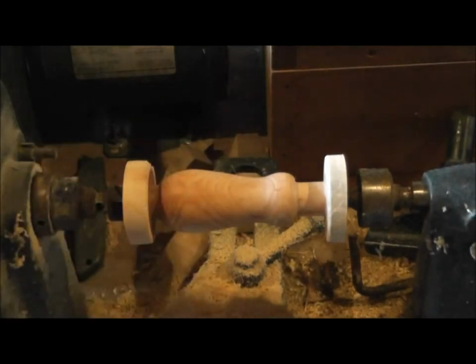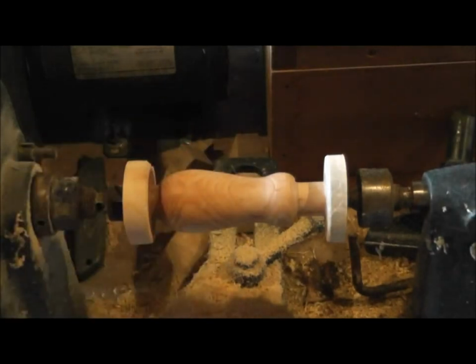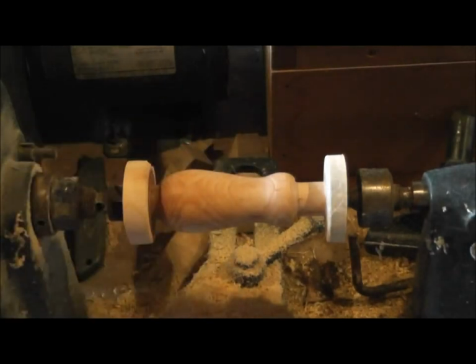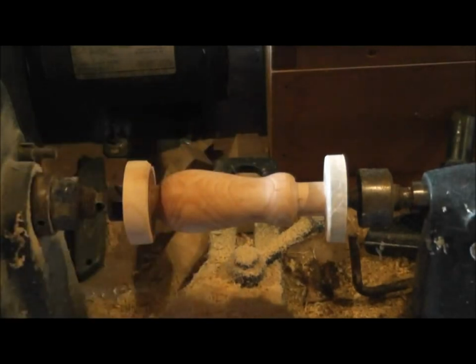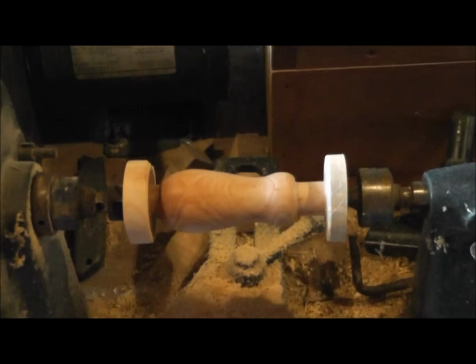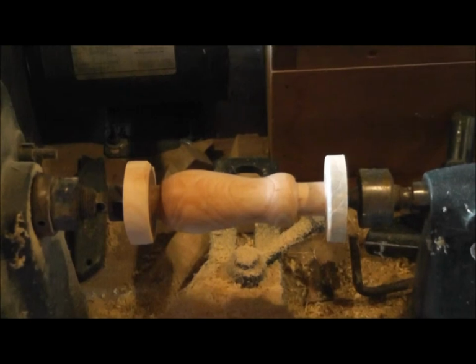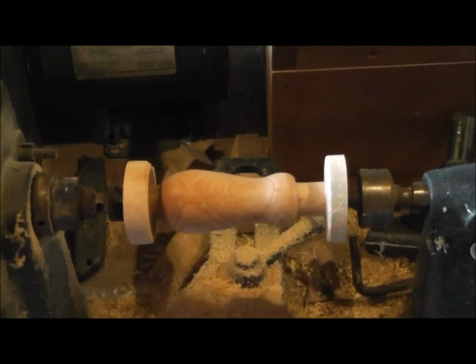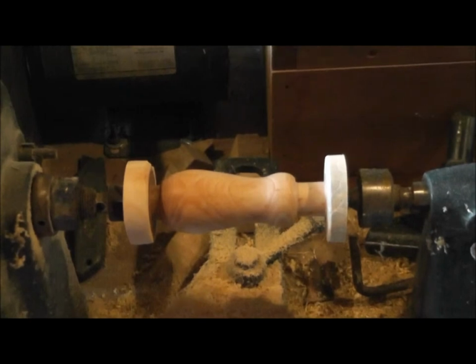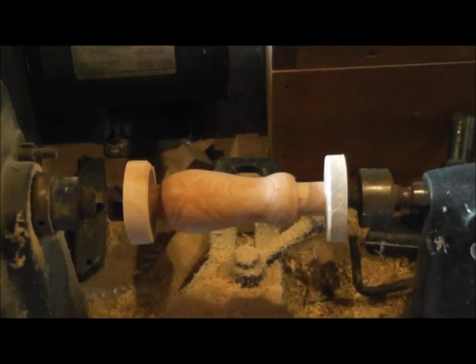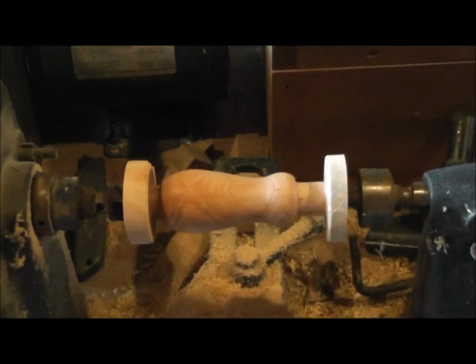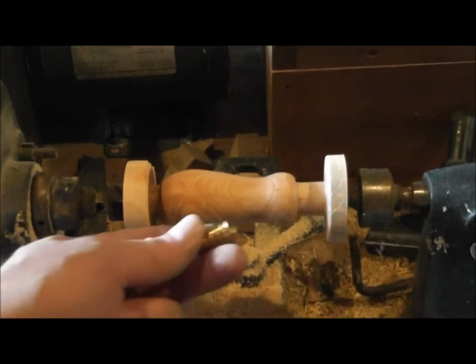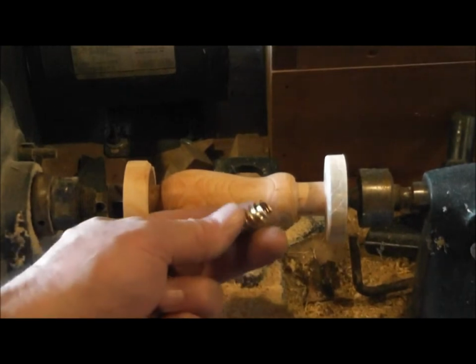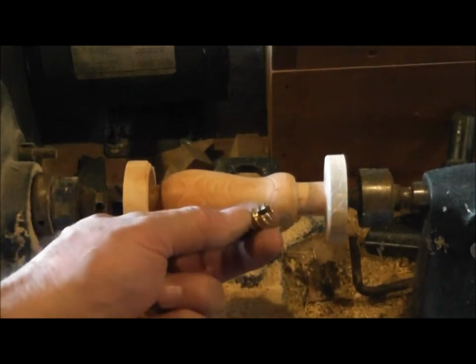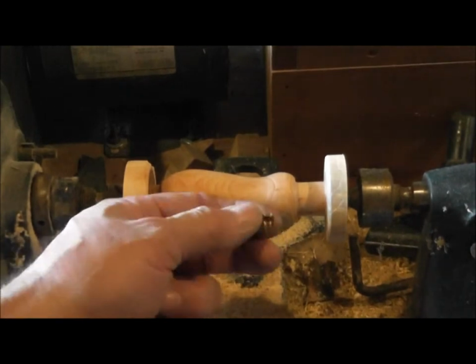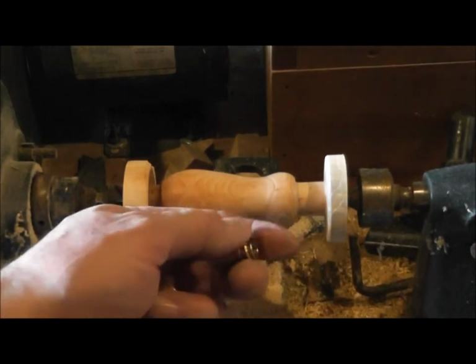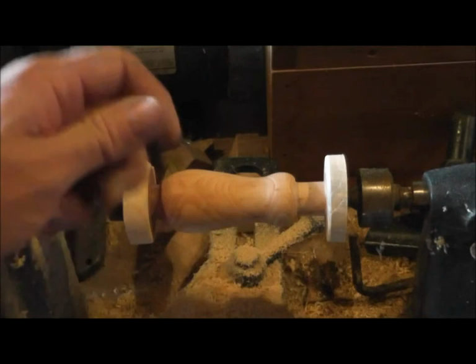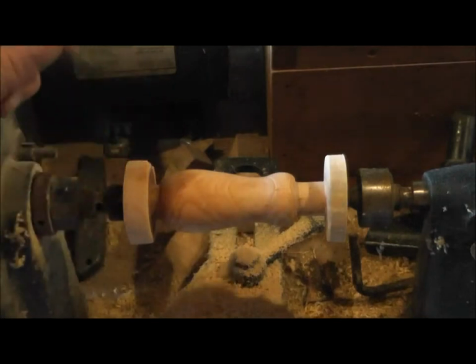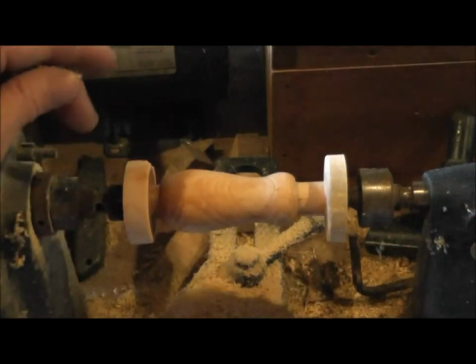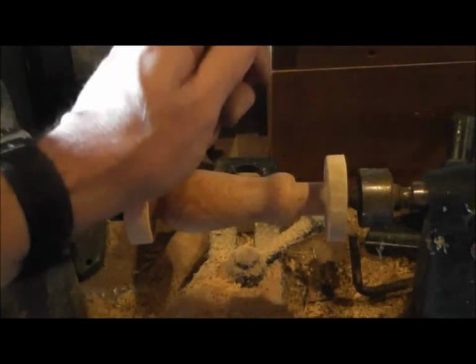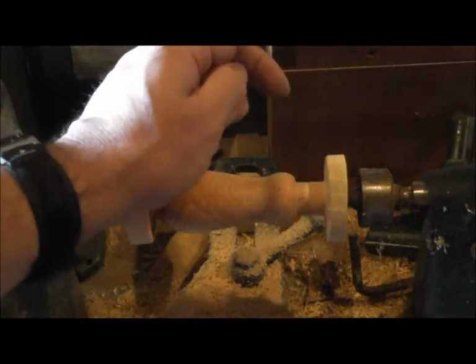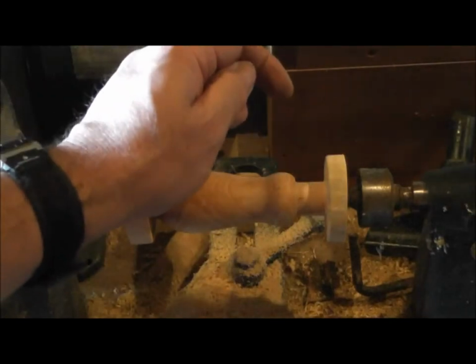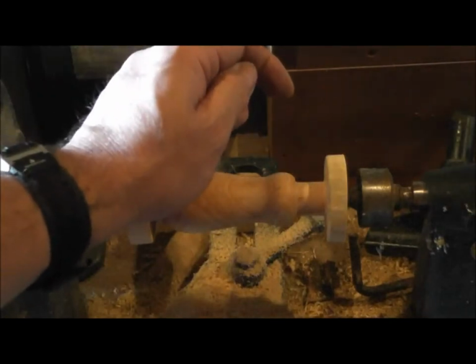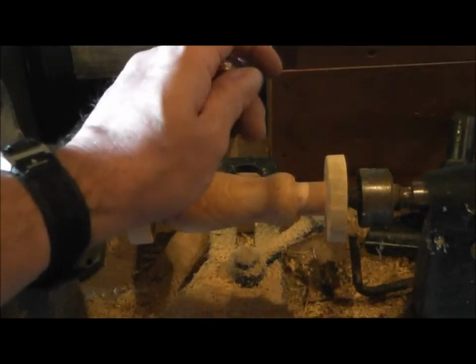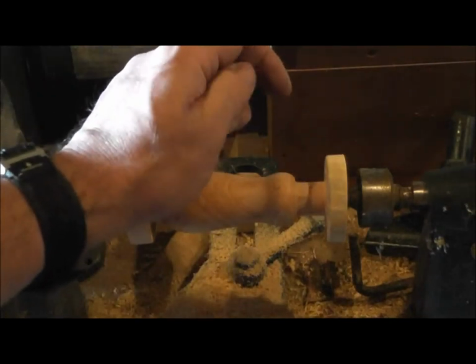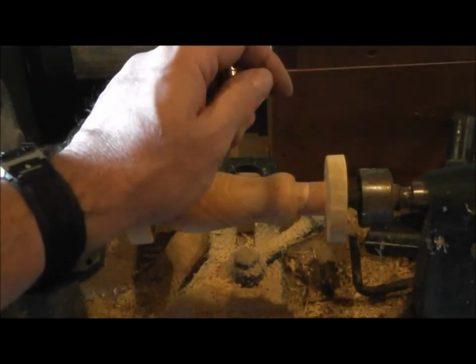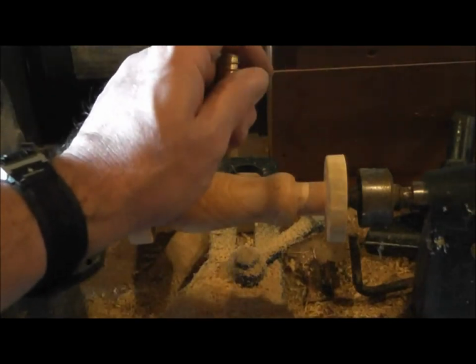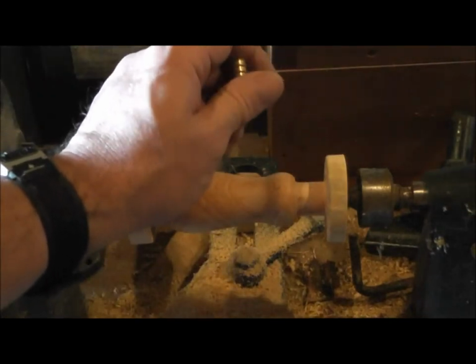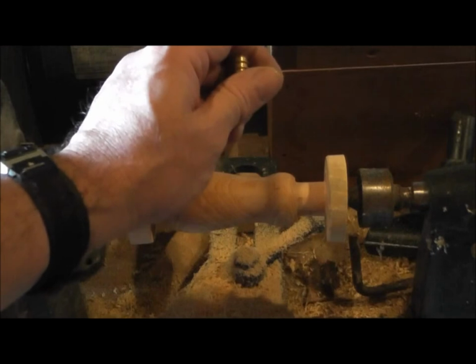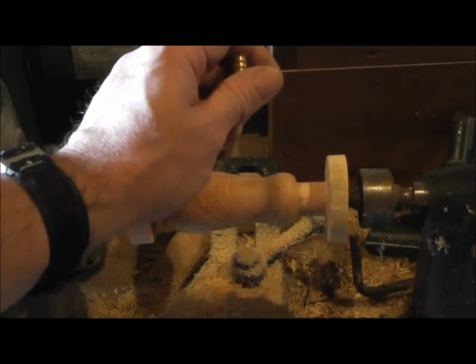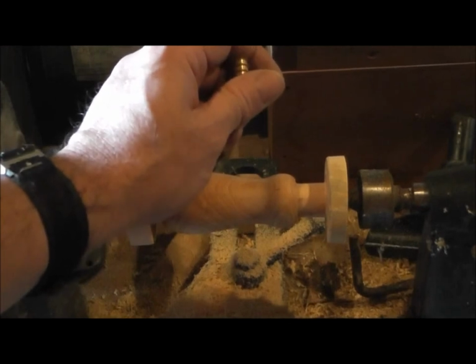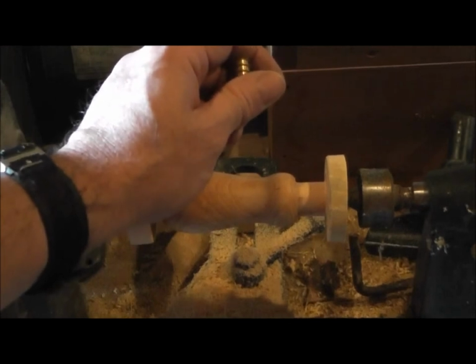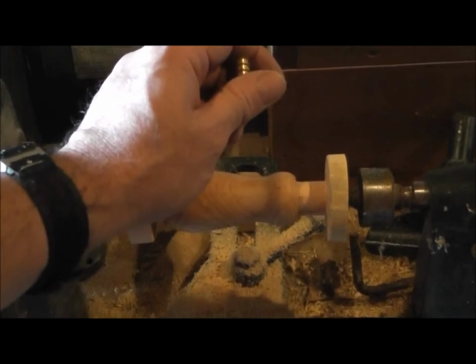It turned out I lucked out and had a 15/32 — that's a very uncommon size, so I was lucky that I had it. I'll get it set up and we'll see what the next step is.